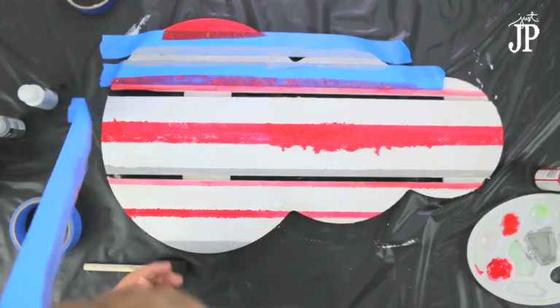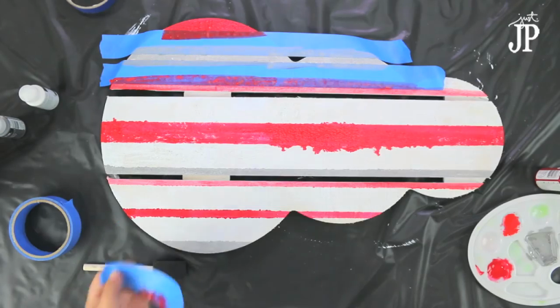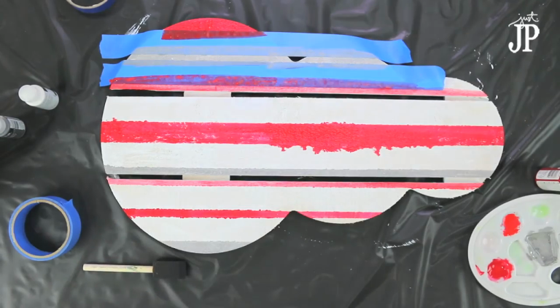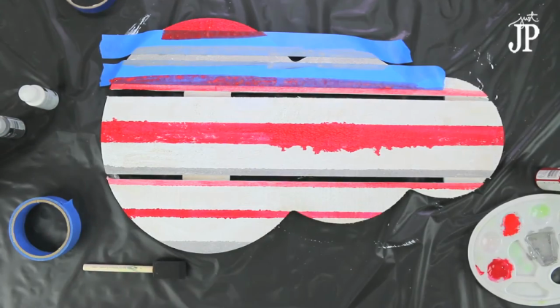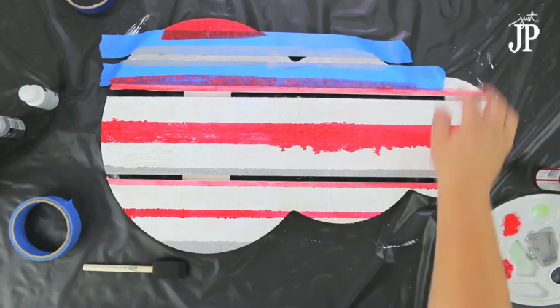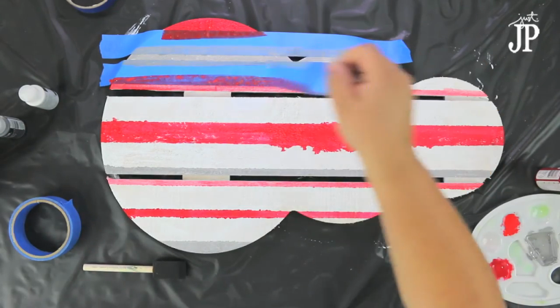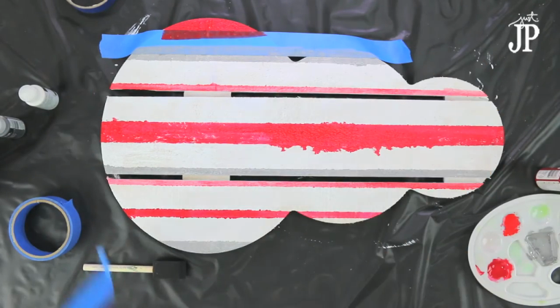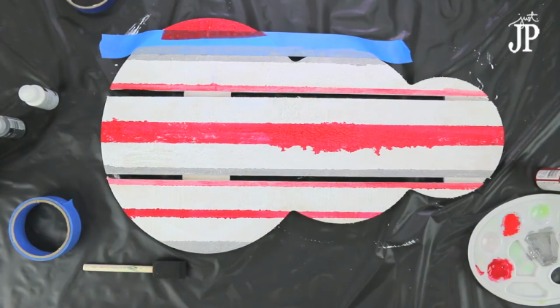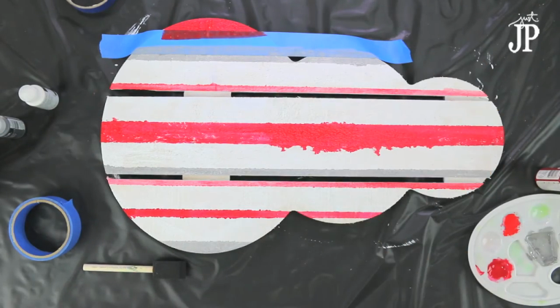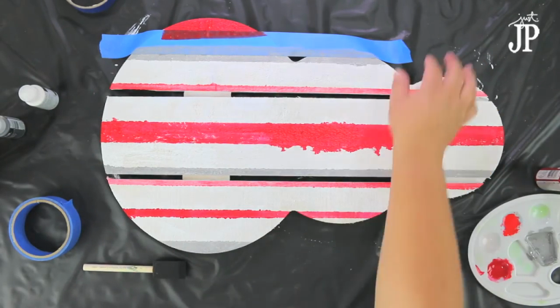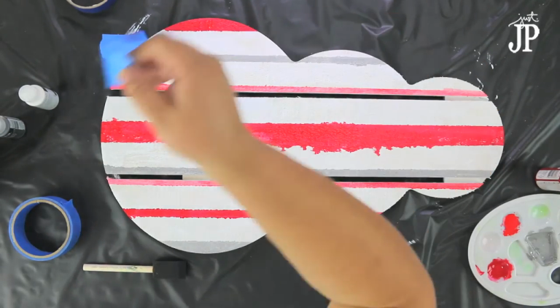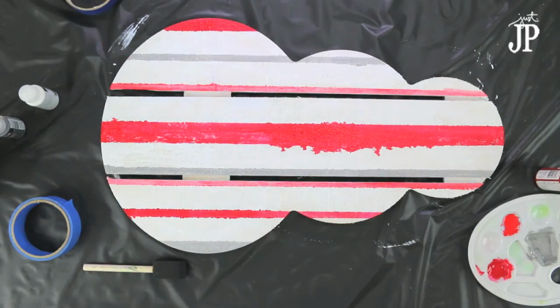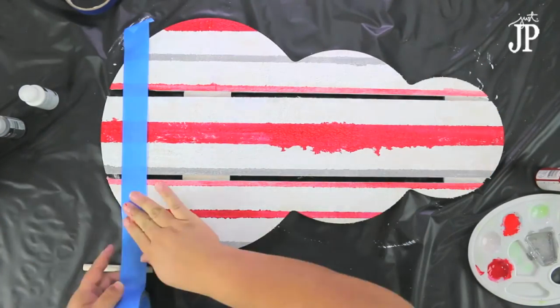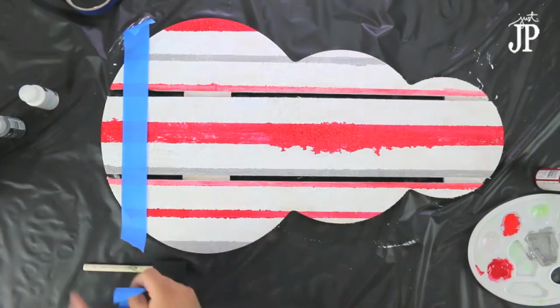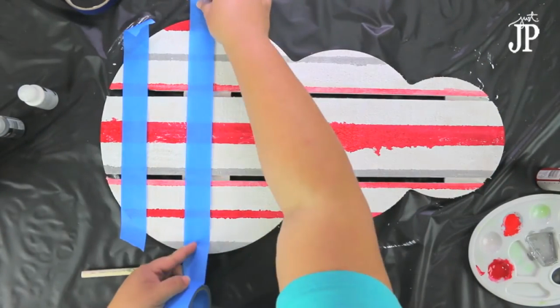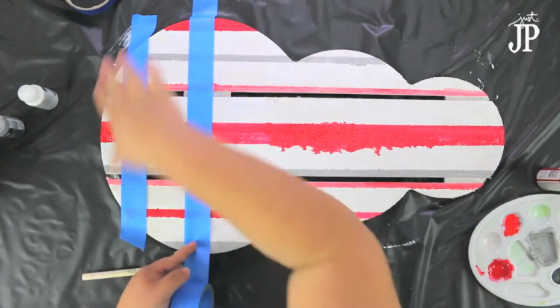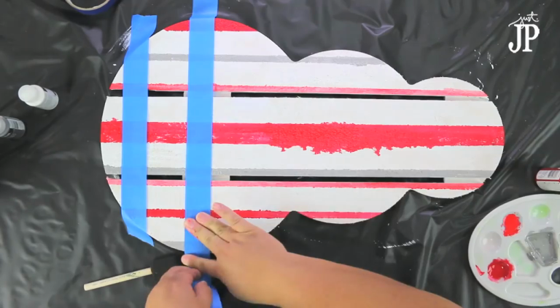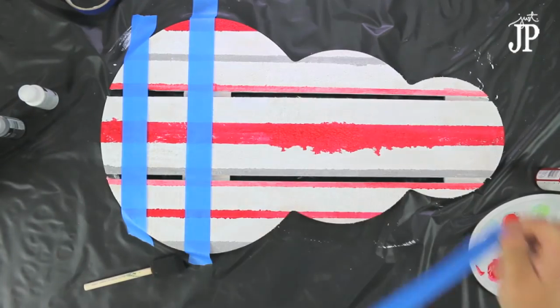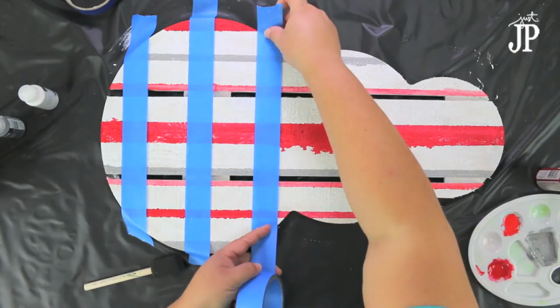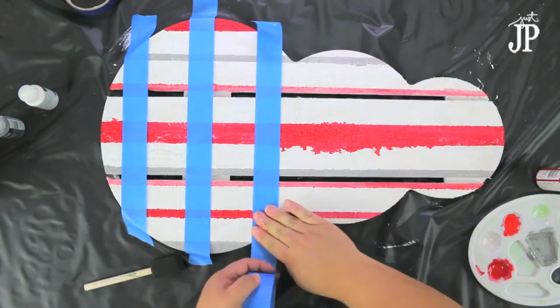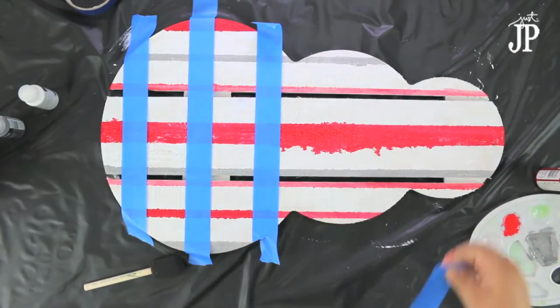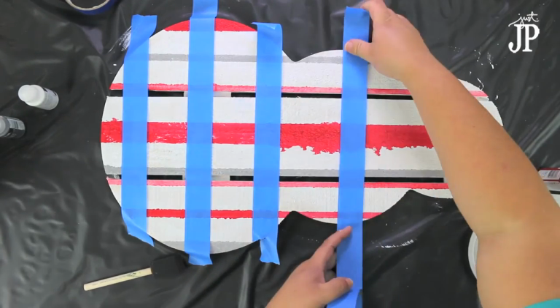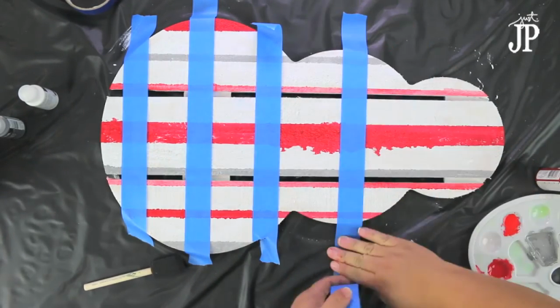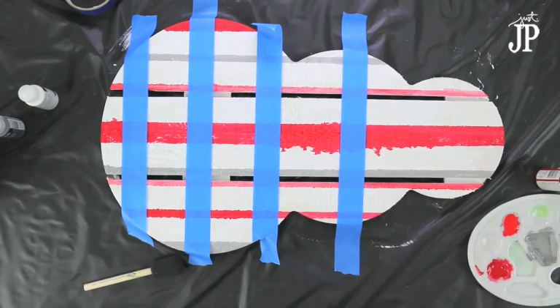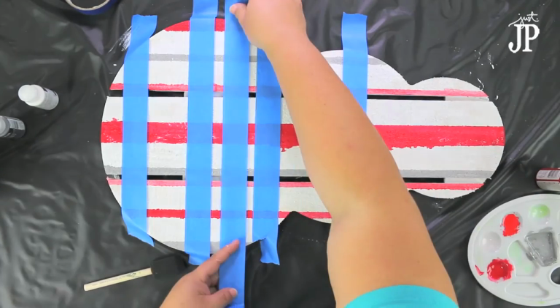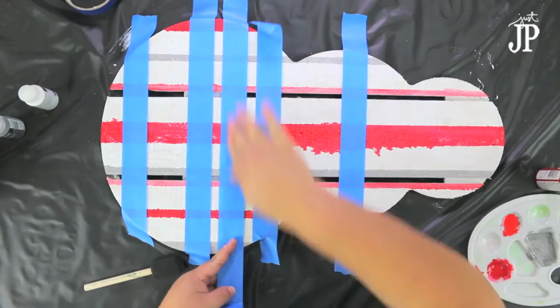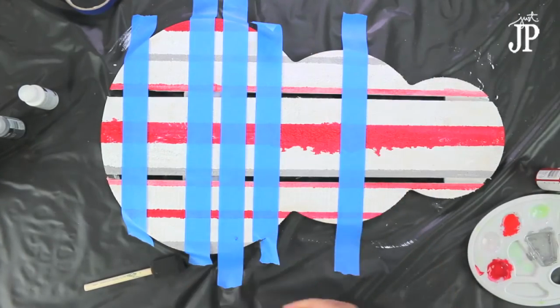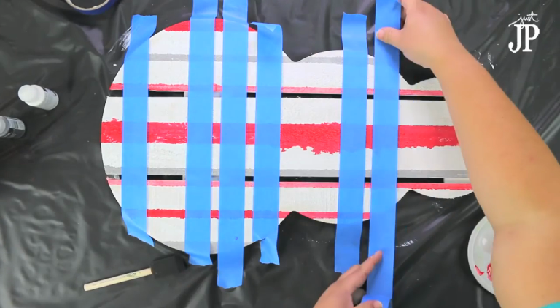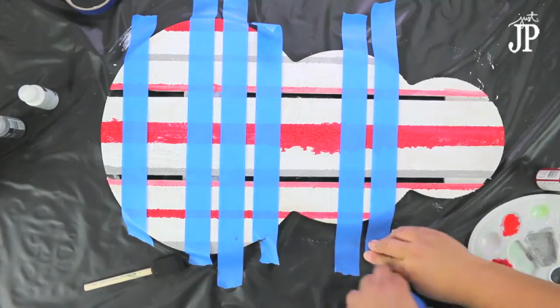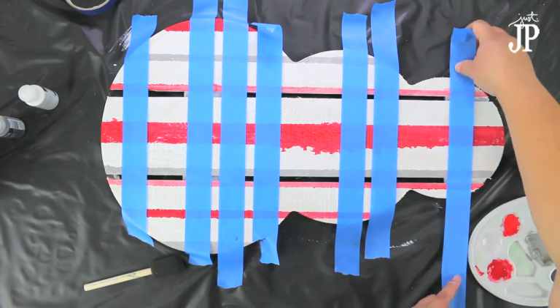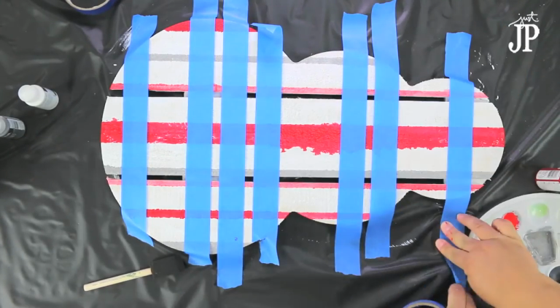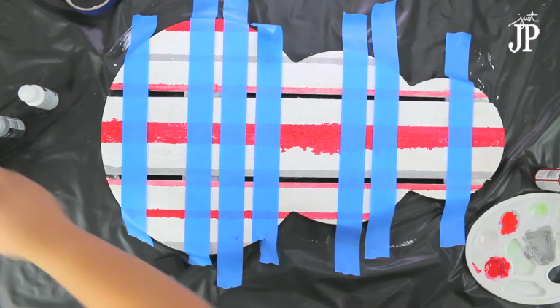Now, because the paint is watery and the wood is rough, some paint is going to seep through — you can see that on the red line in the middle. You can paint over it or sand it off, and I'm going to sand it off.